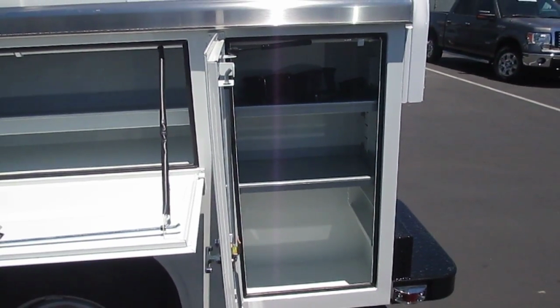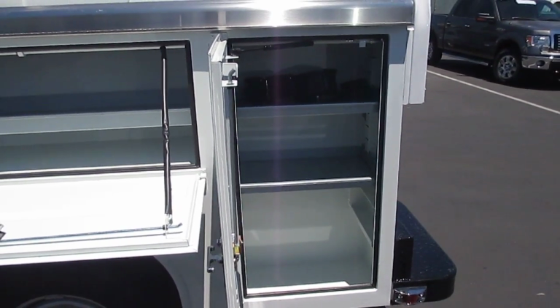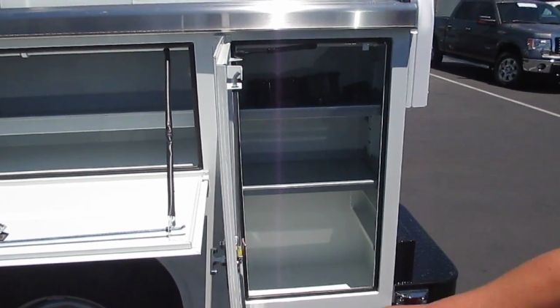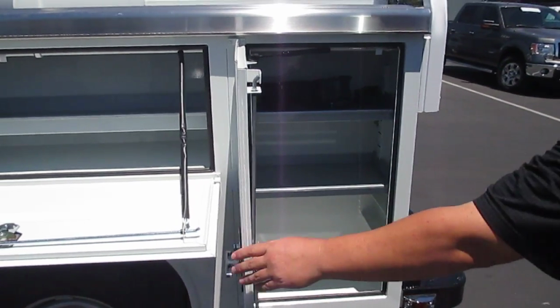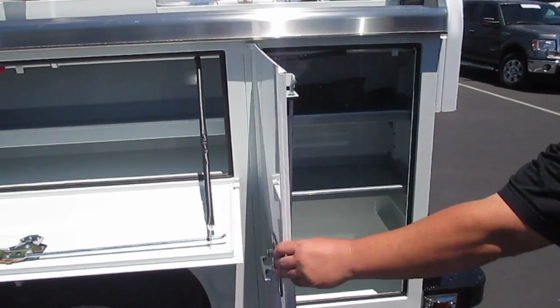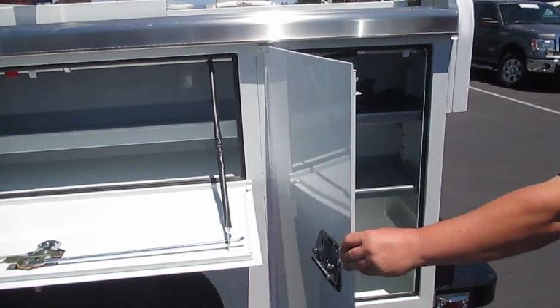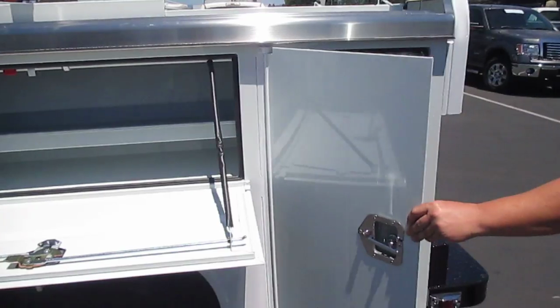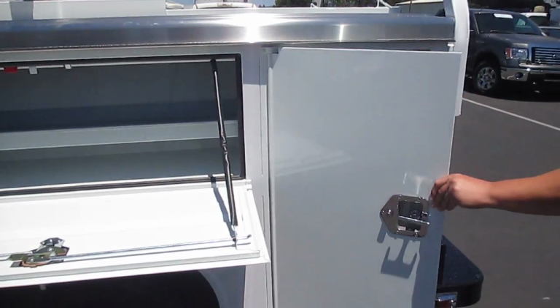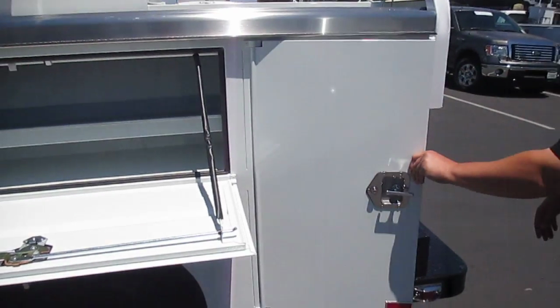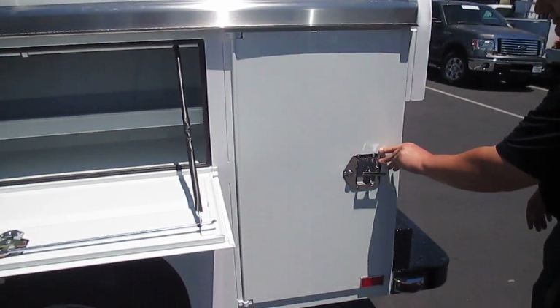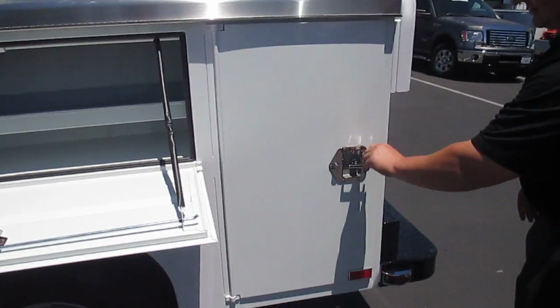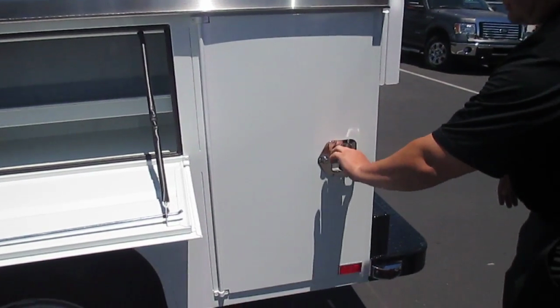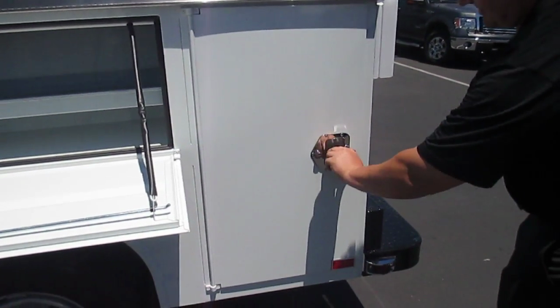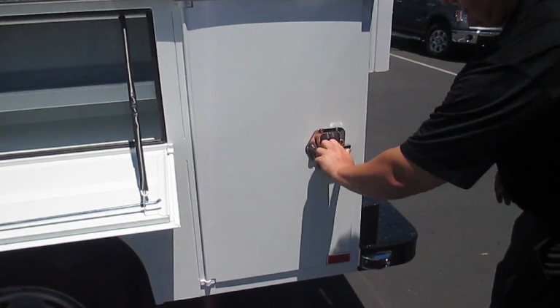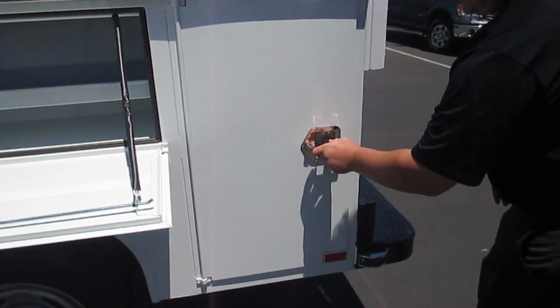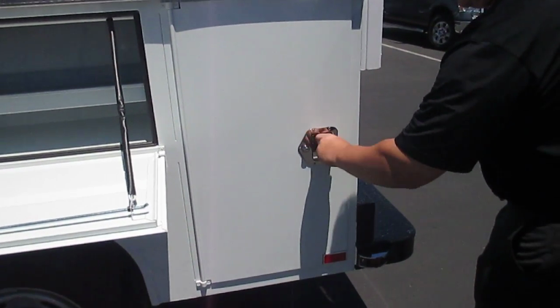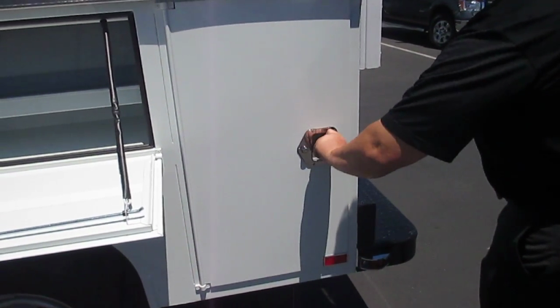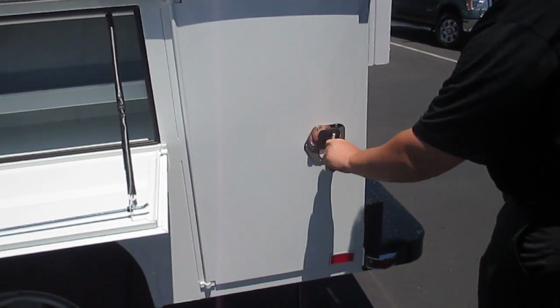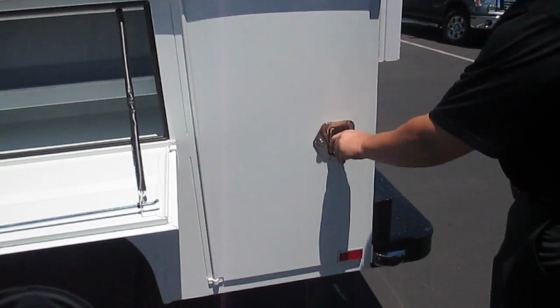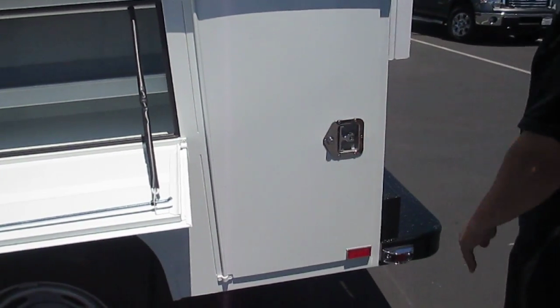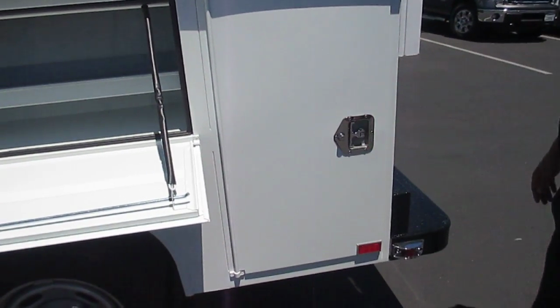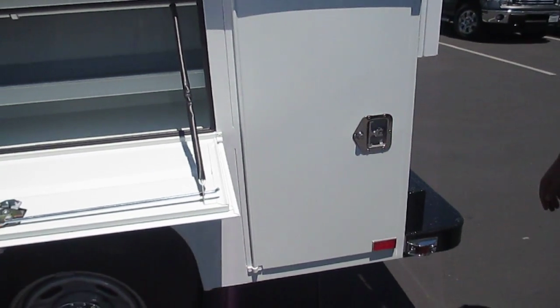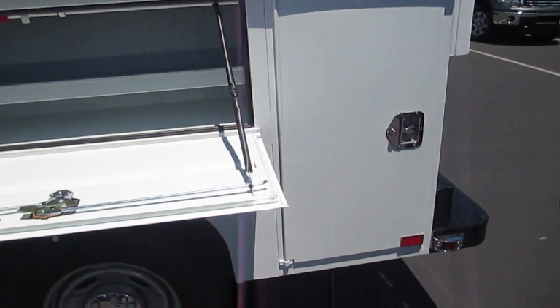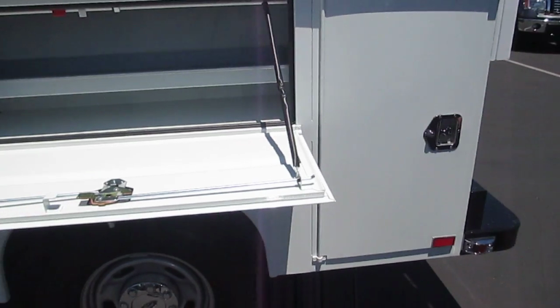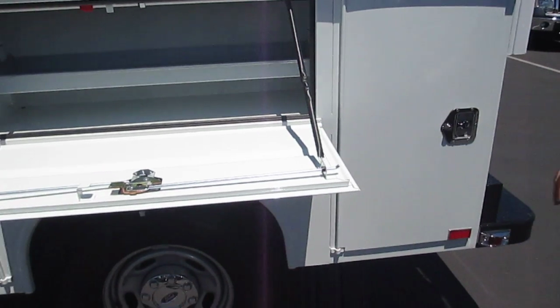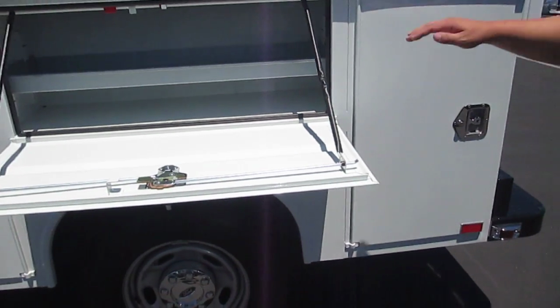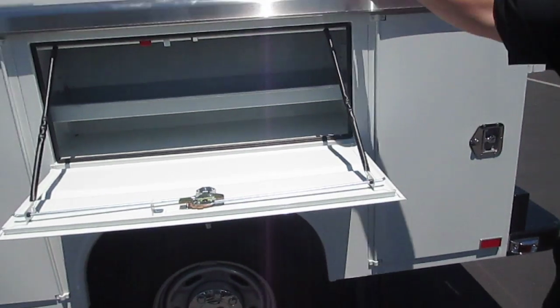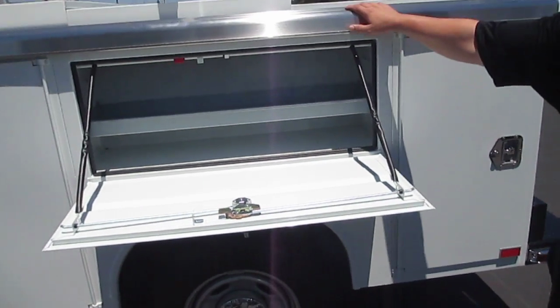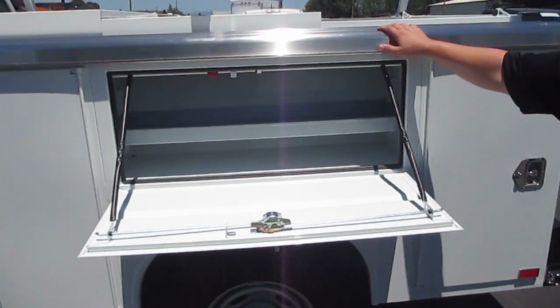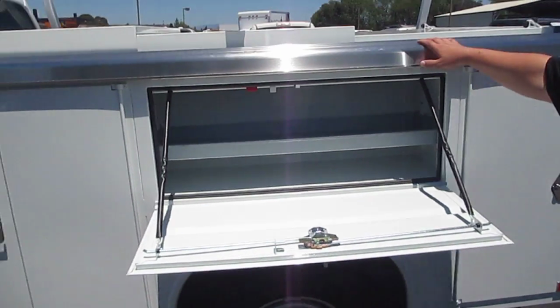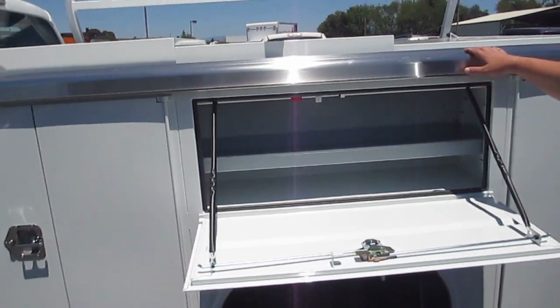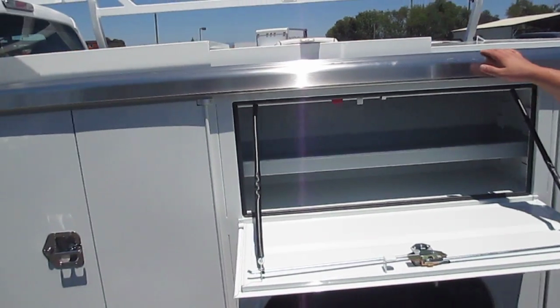Also, love the seal on these doors — extra tight to keep the moisture out. Now, your top box runs the length of the bed.